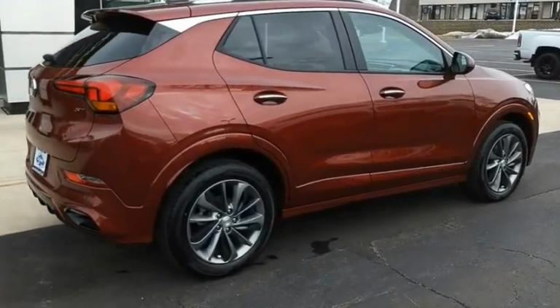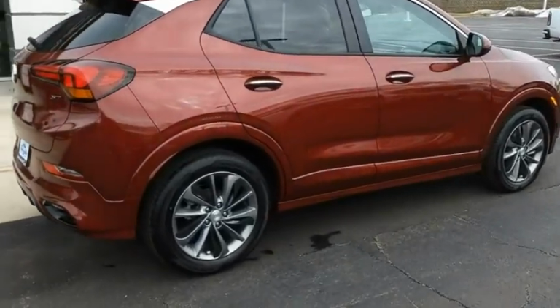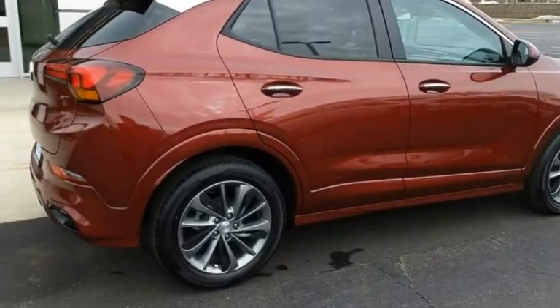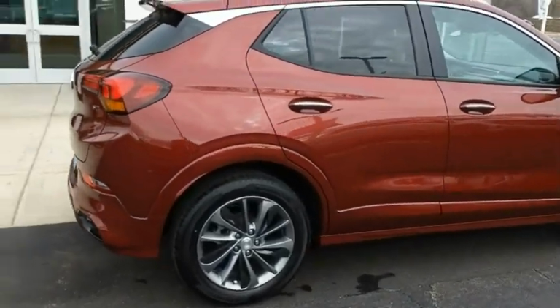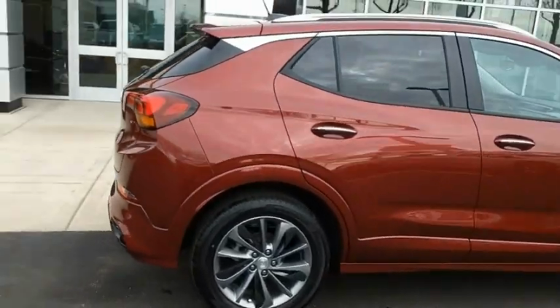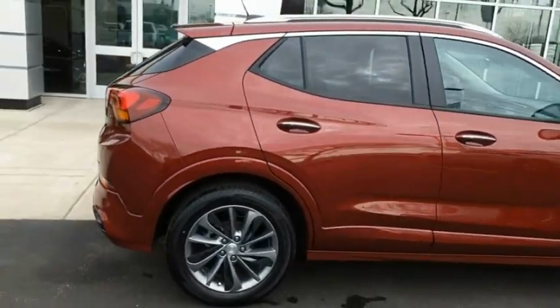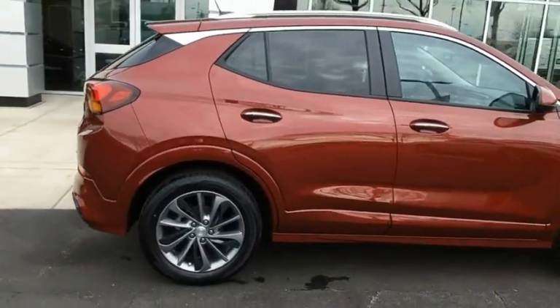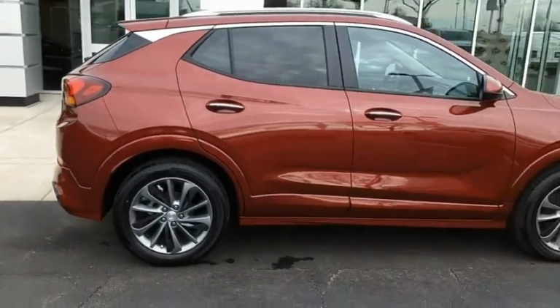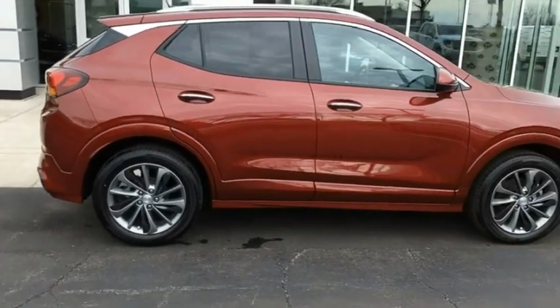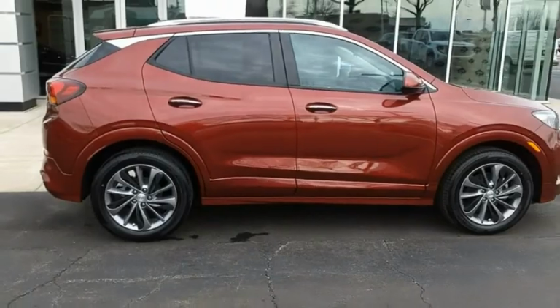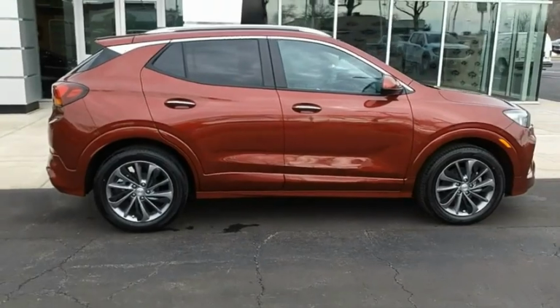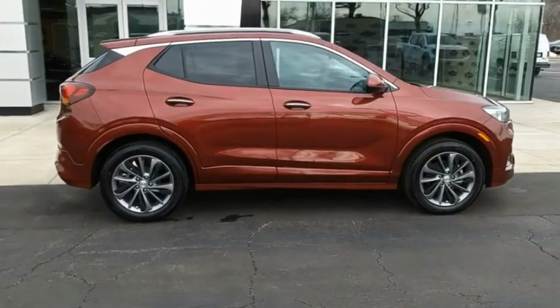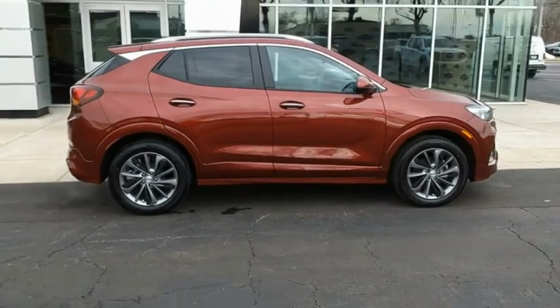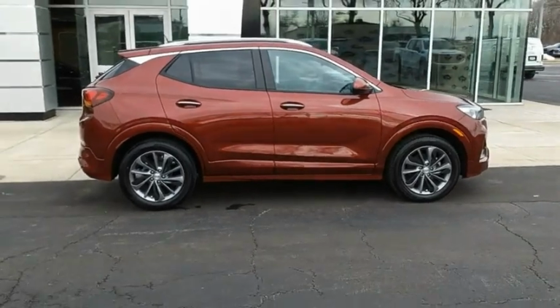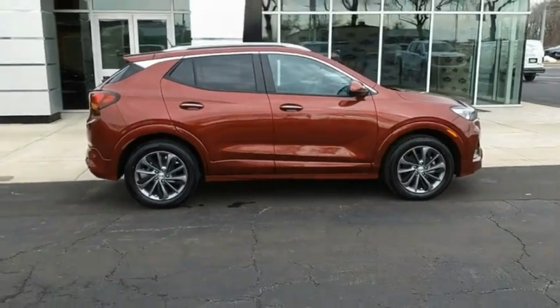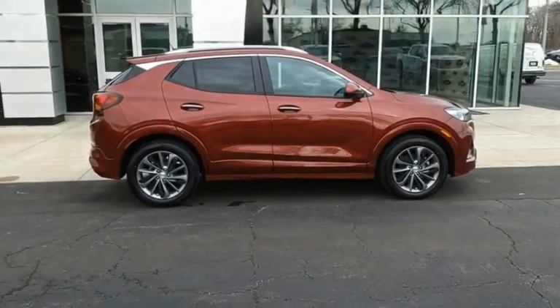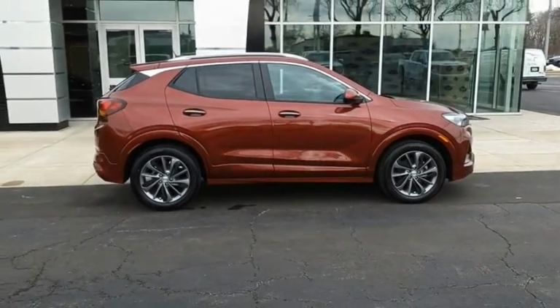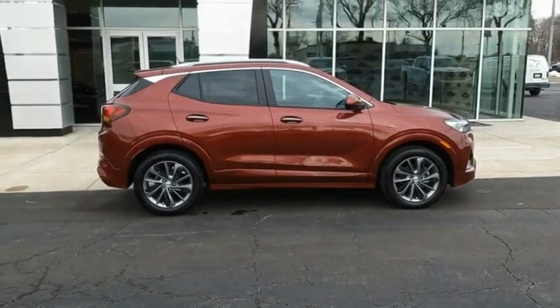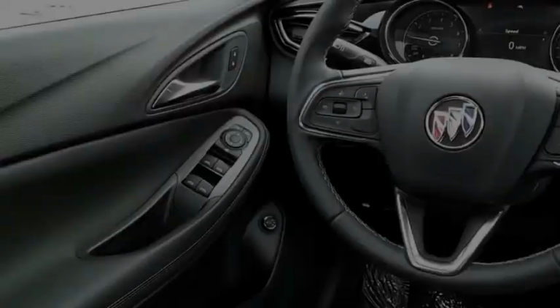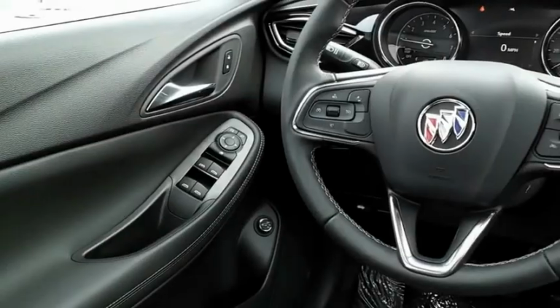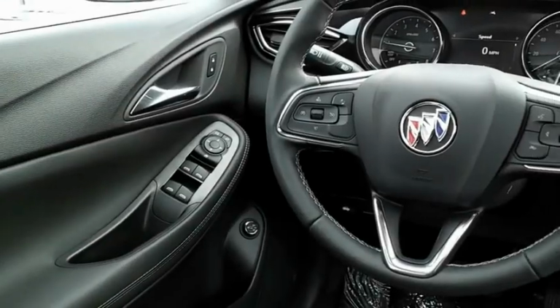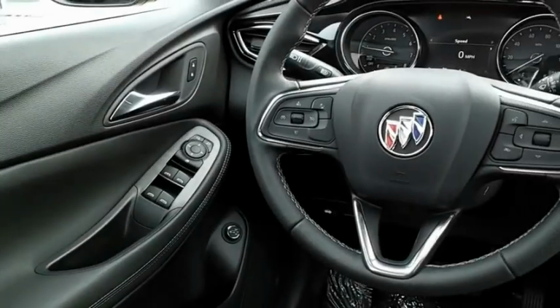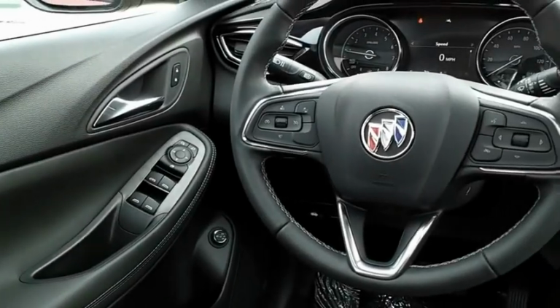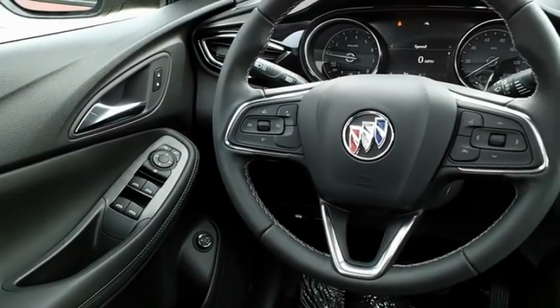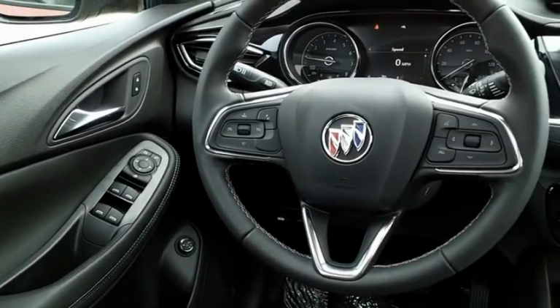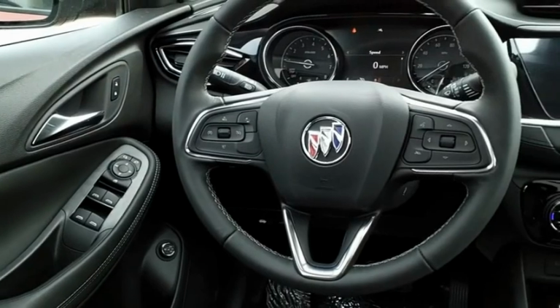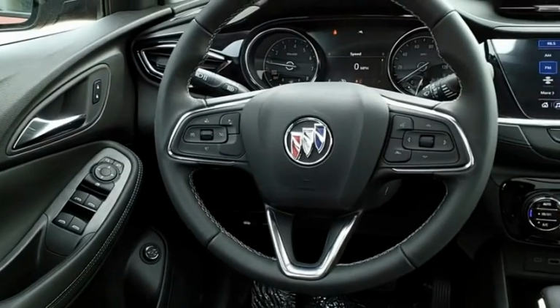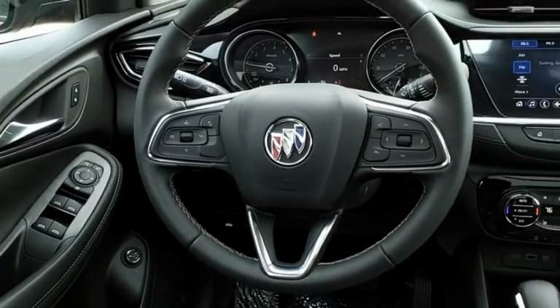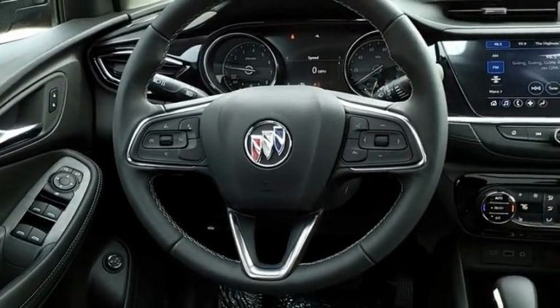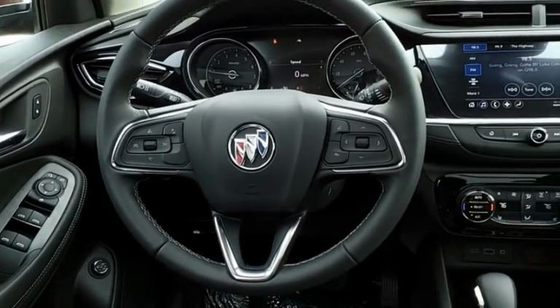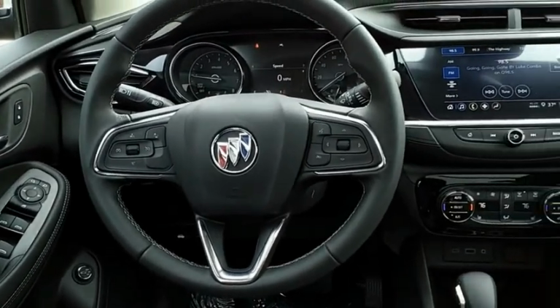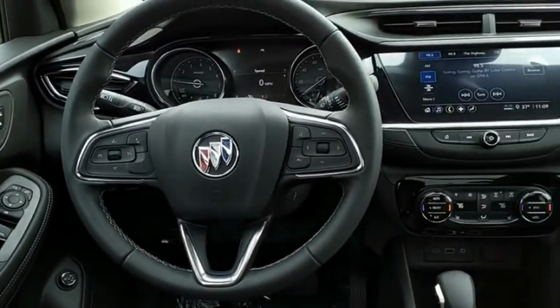The Encore GX also provides plenty of safety features and a wide variety of options that you can upgrade to. Wouldn't you look great in this vehicle? Stop in today and see for yourself.